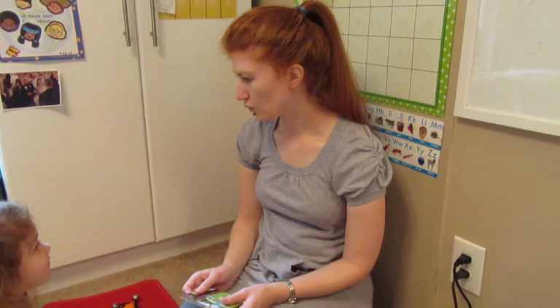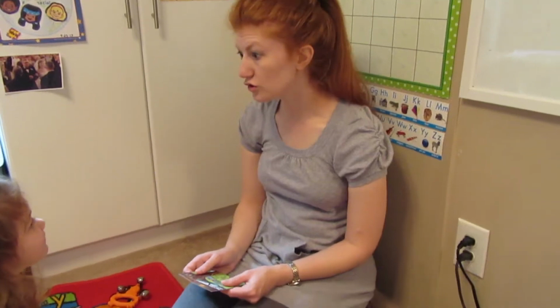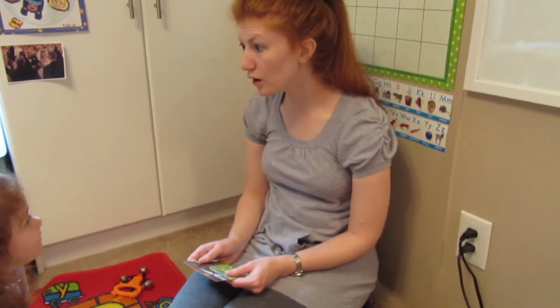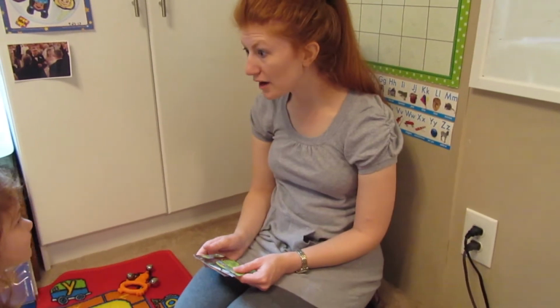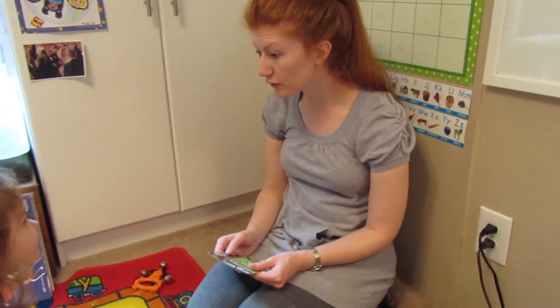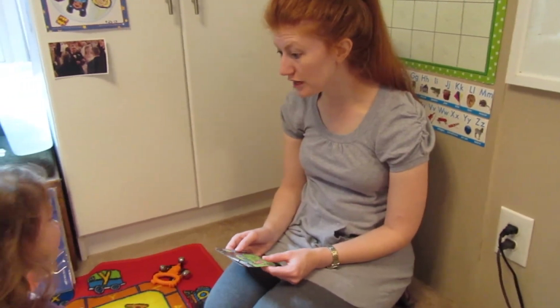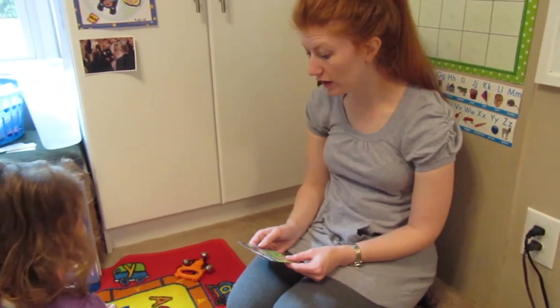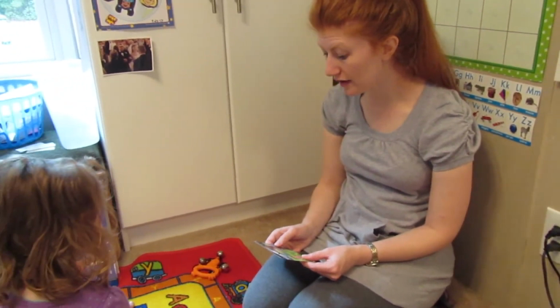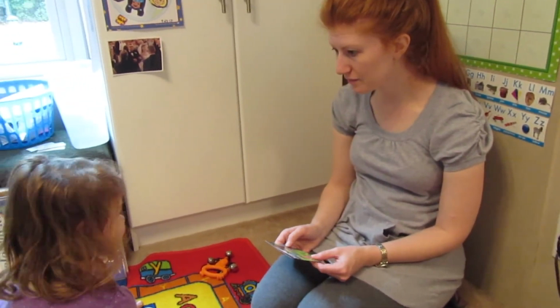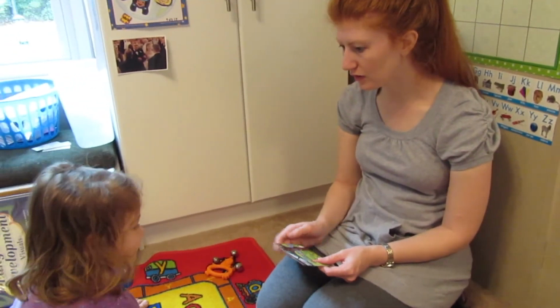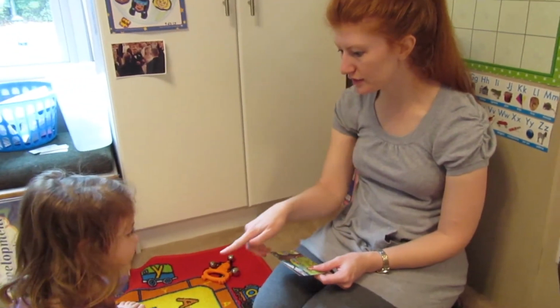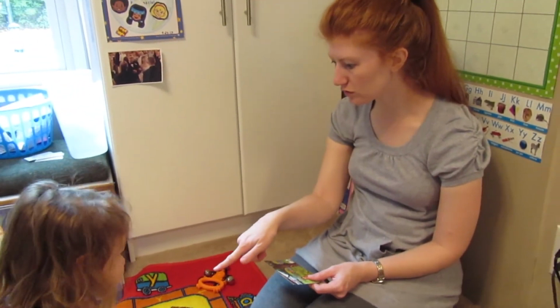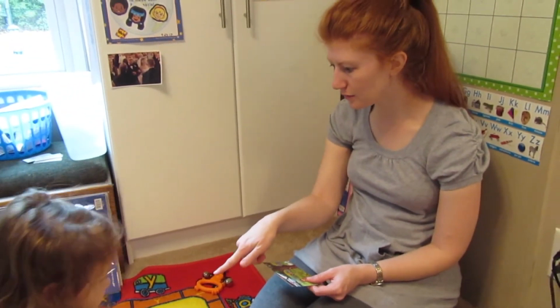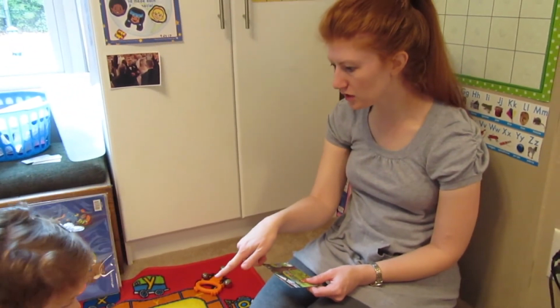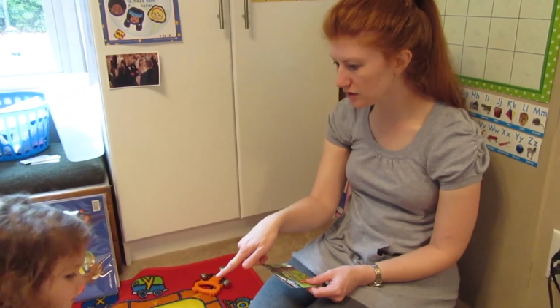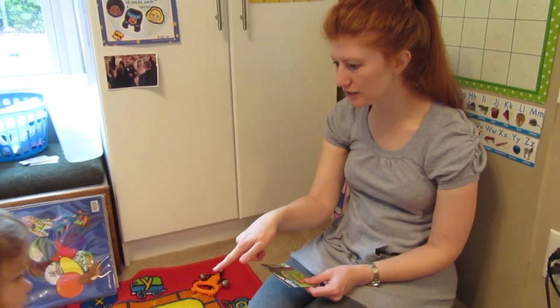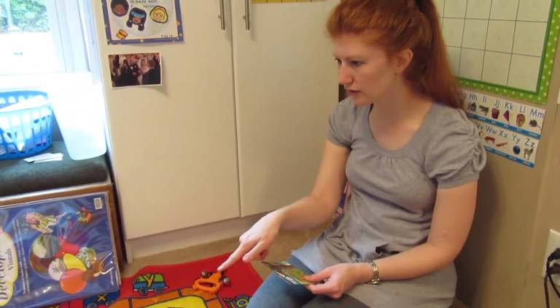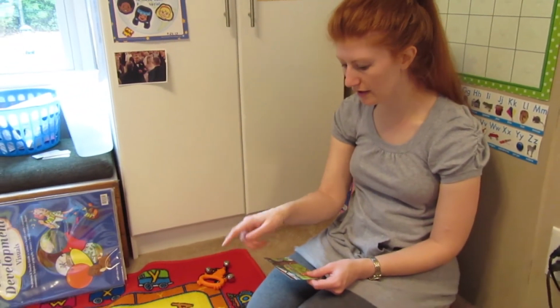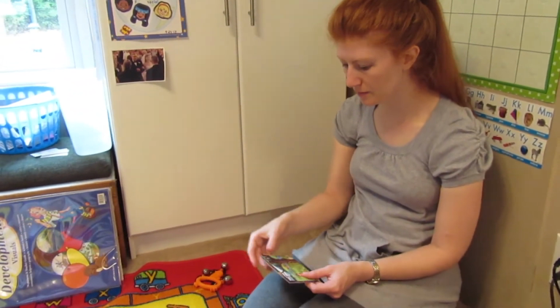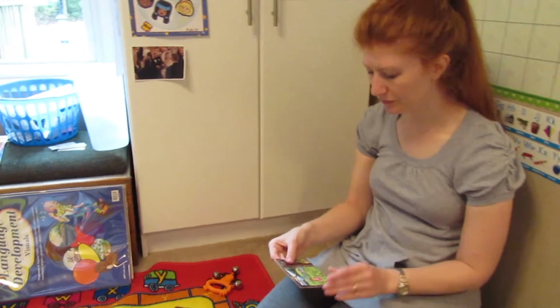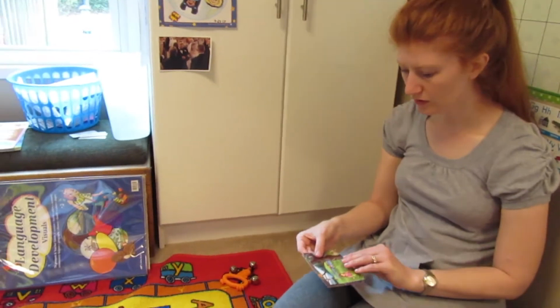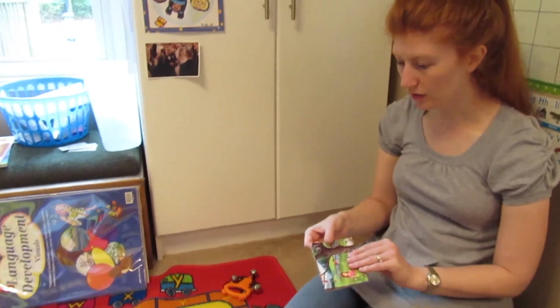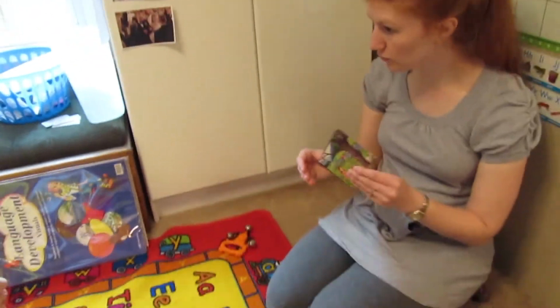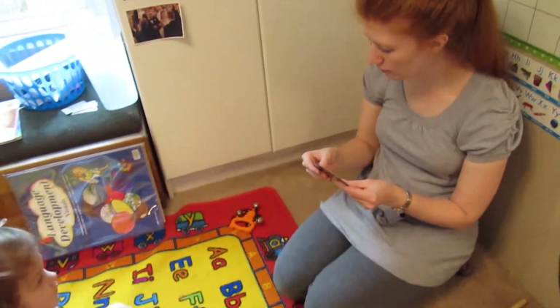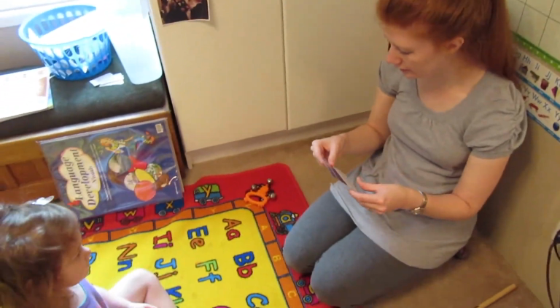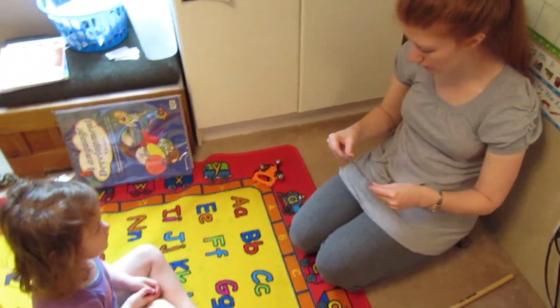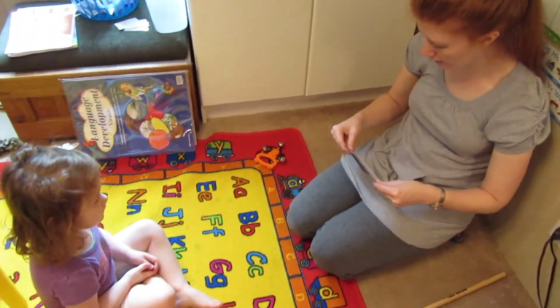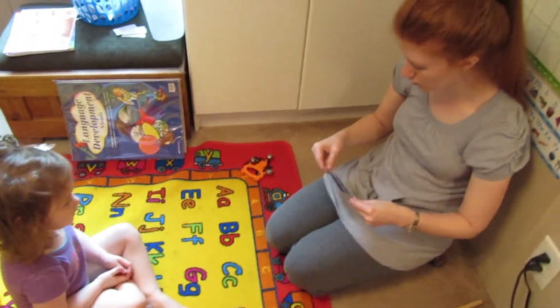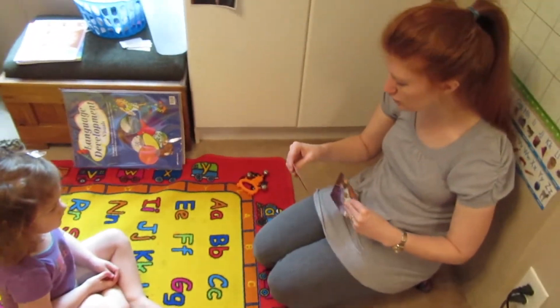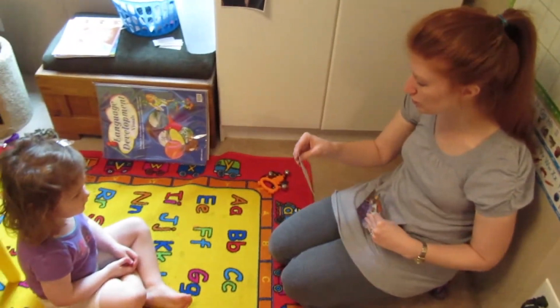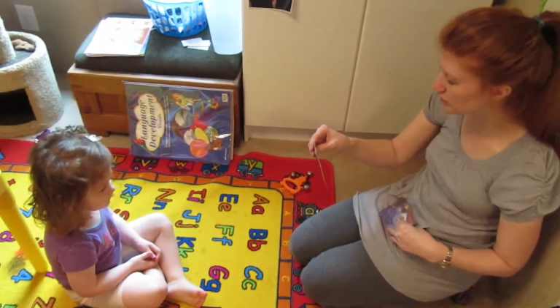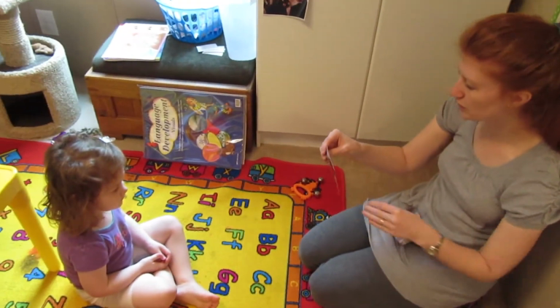We're going to do our Bible verse now. All right, let's say crisscross applesauce. Hands in your lap. All right, you know these, okay? We're going to do this one.